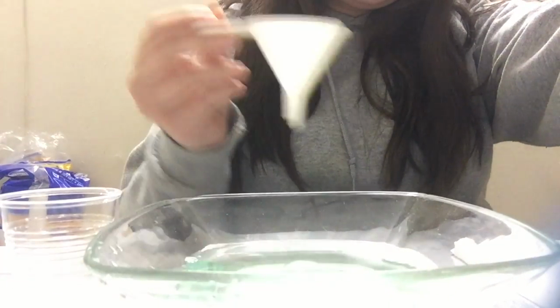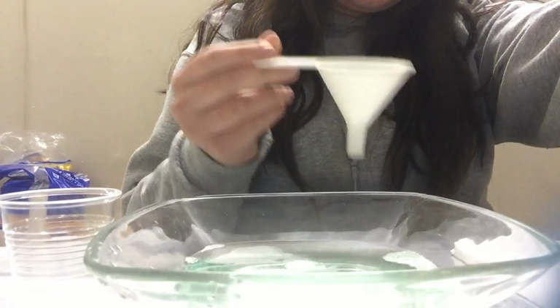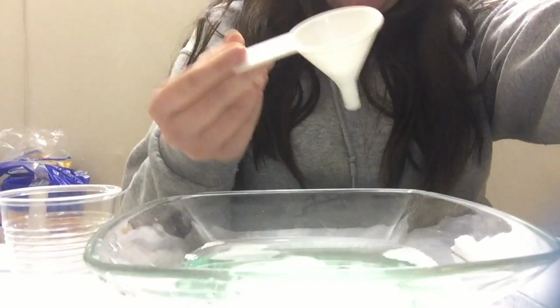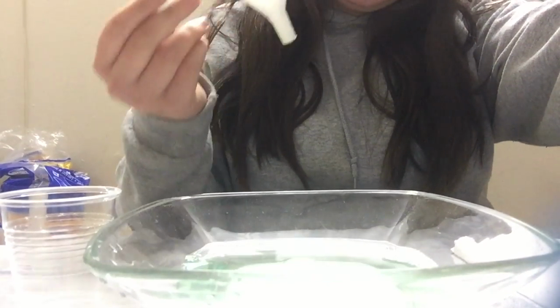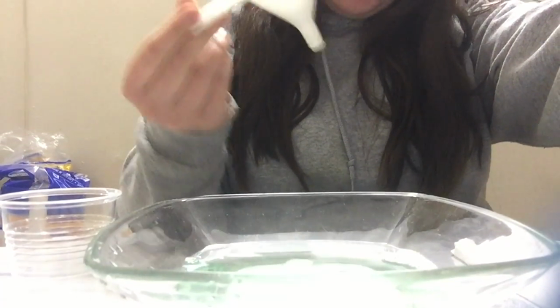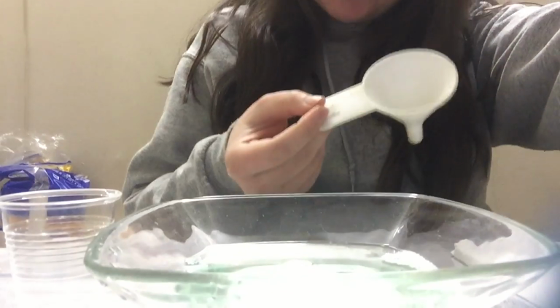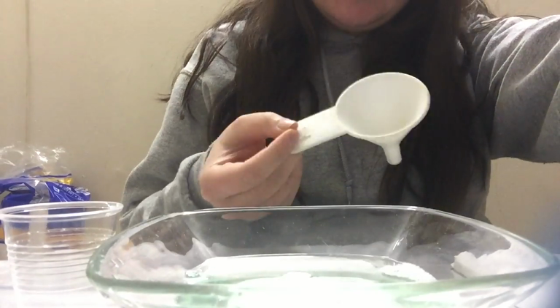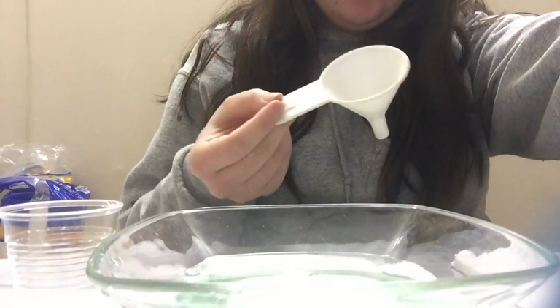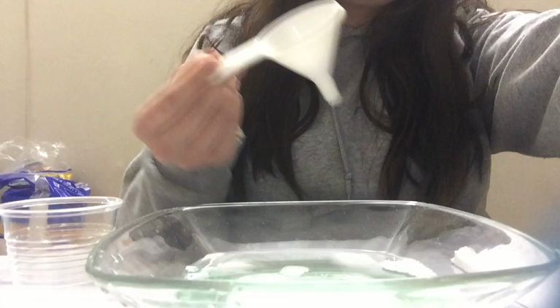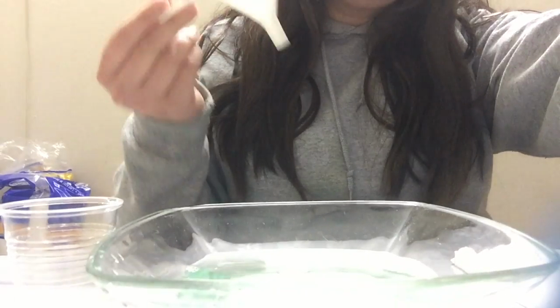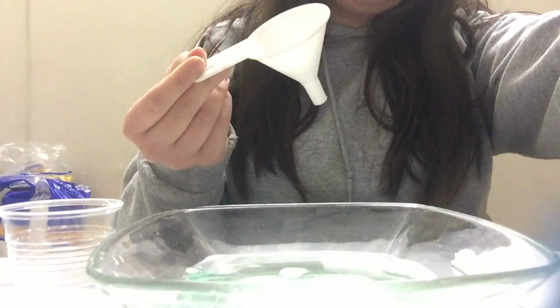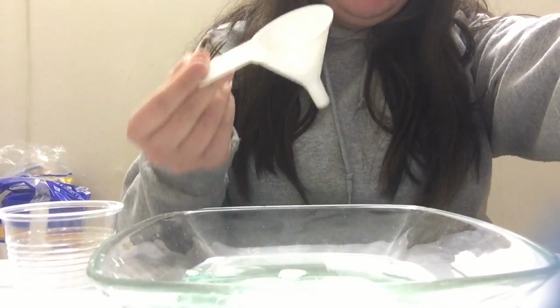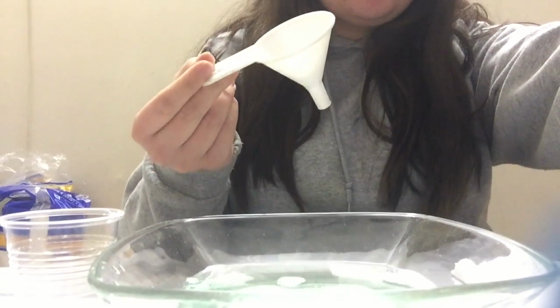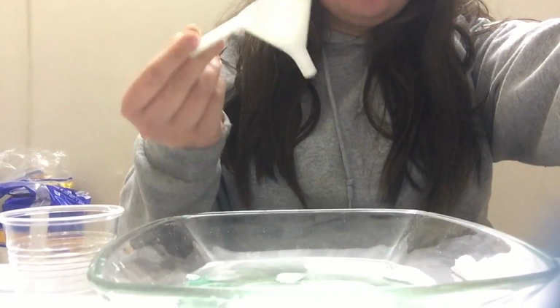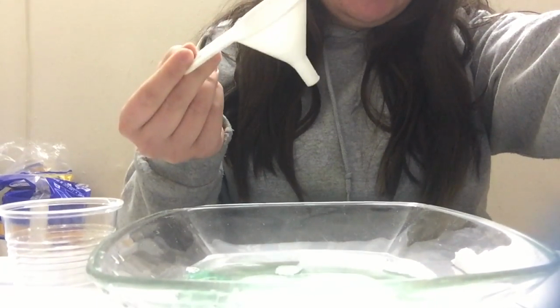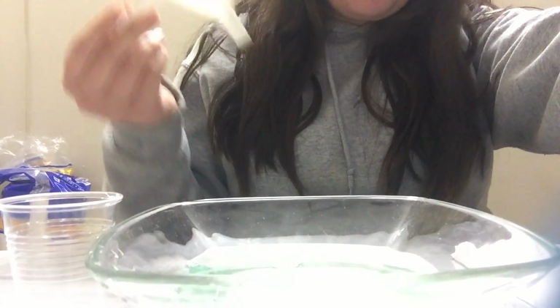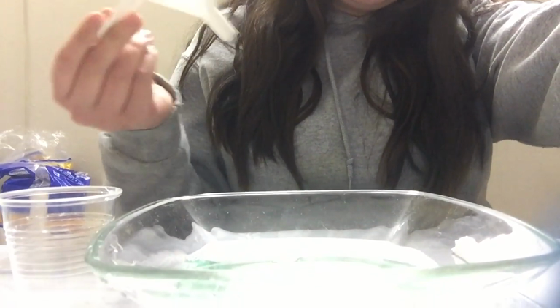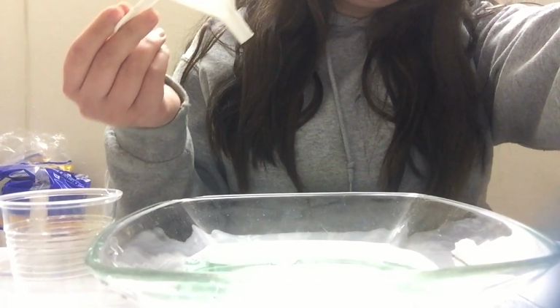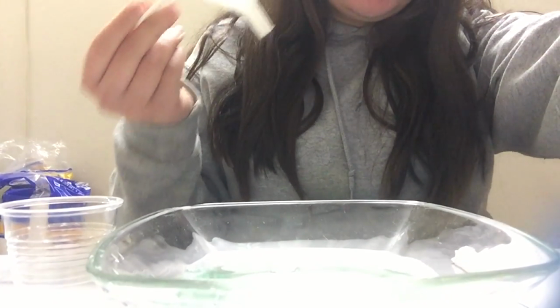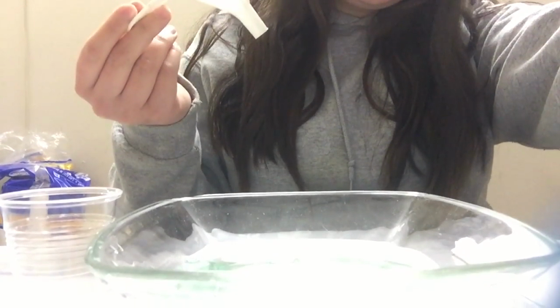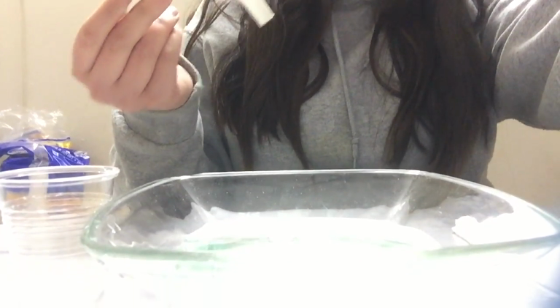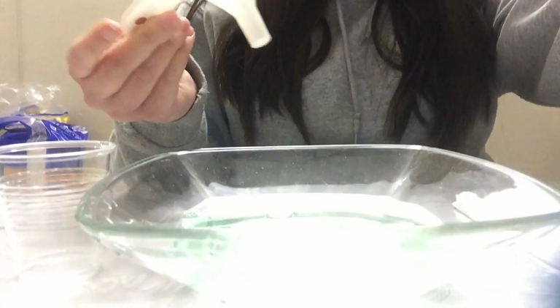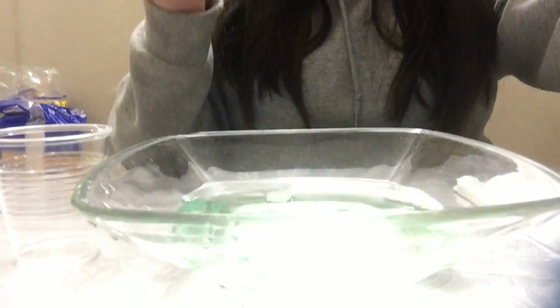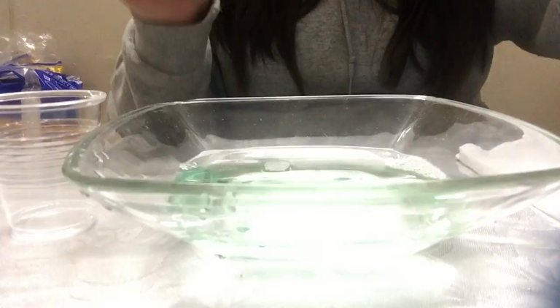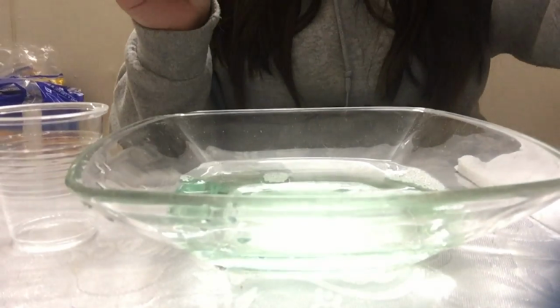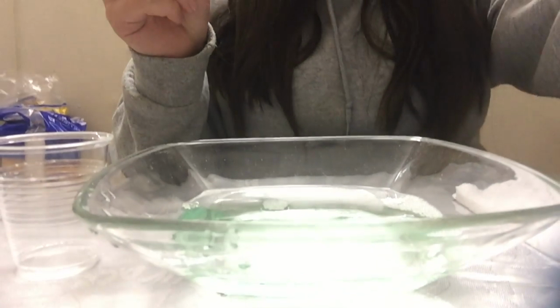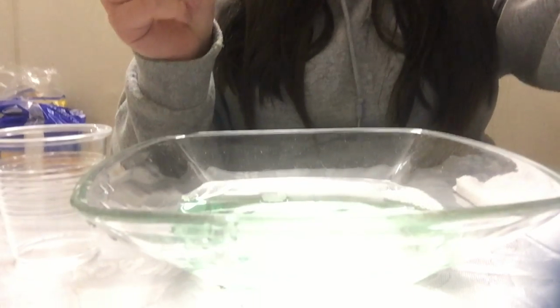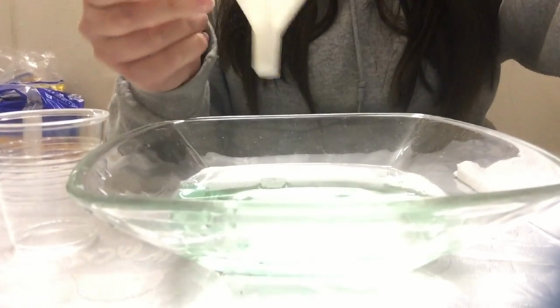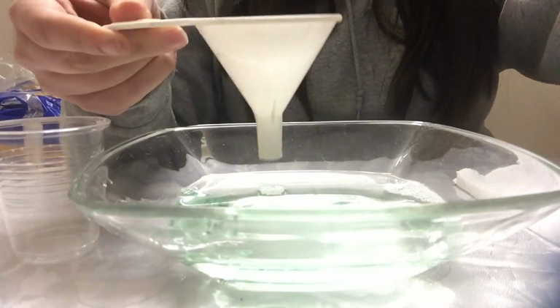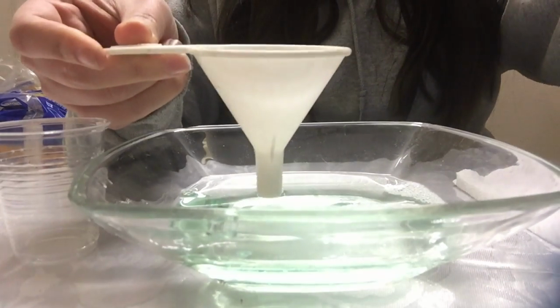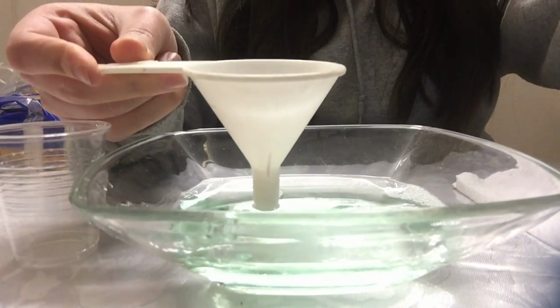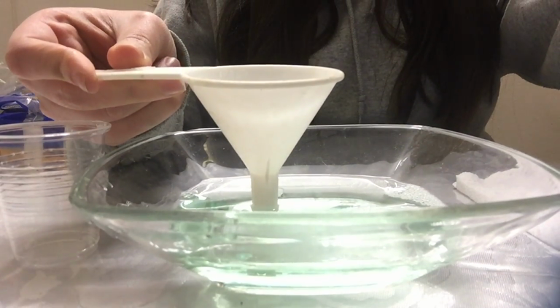Usually mommies or daddies or anybody who bakes at home uses it for baking to put their ingredients in it. But today we're going to be using it for bubbles!